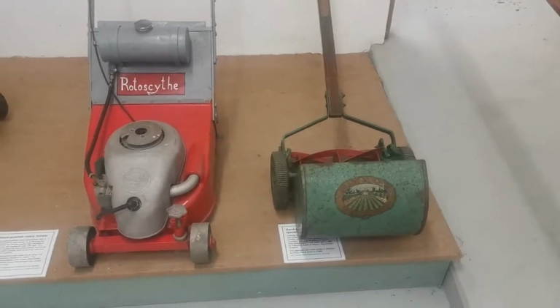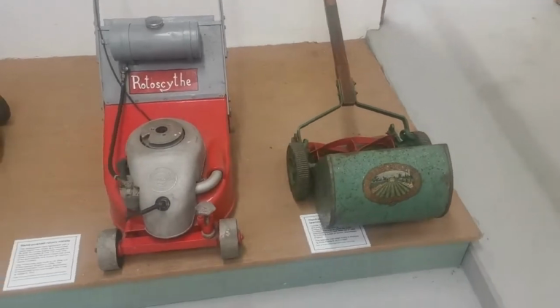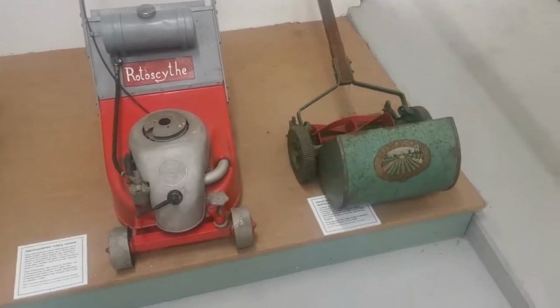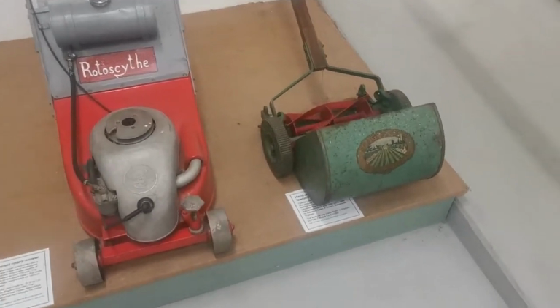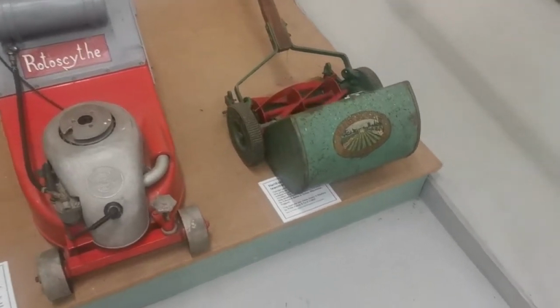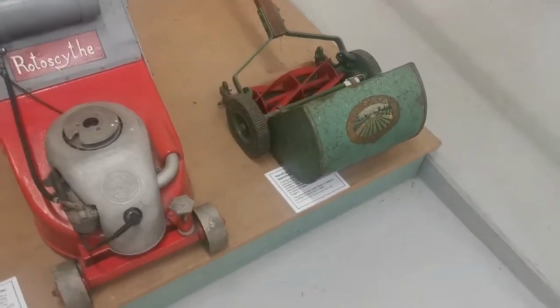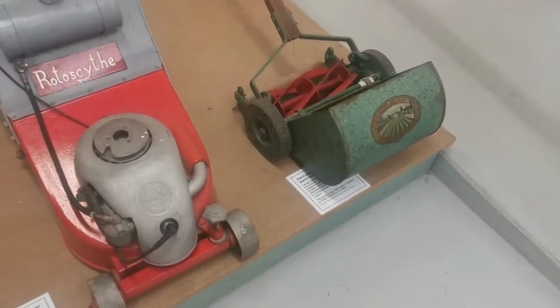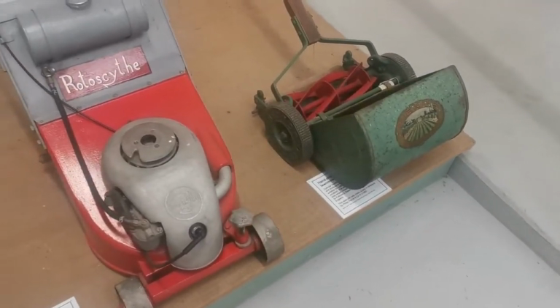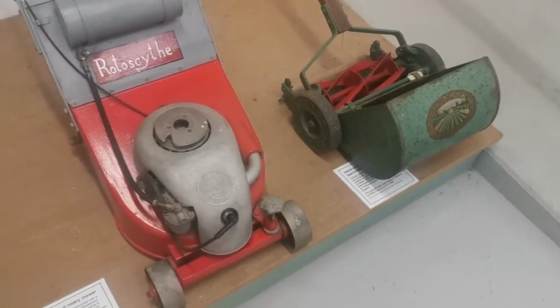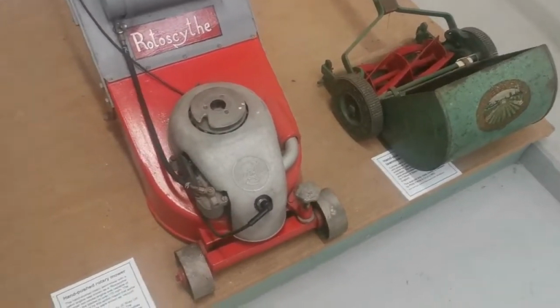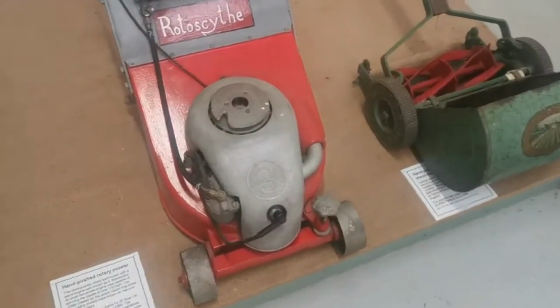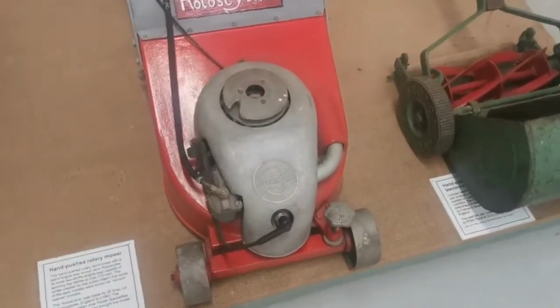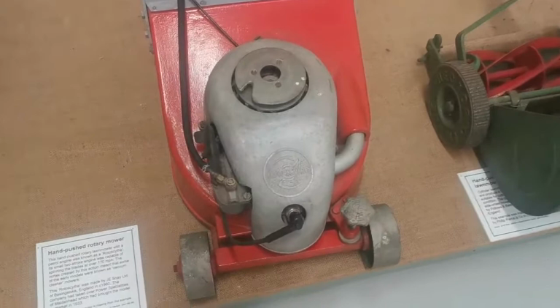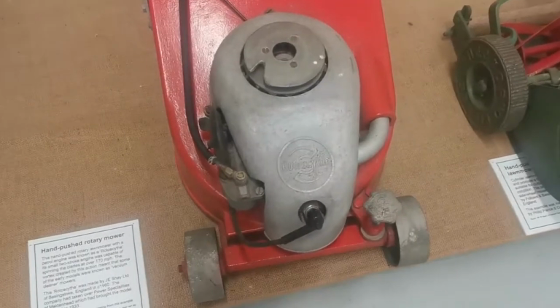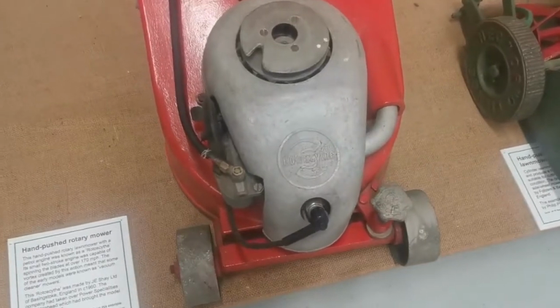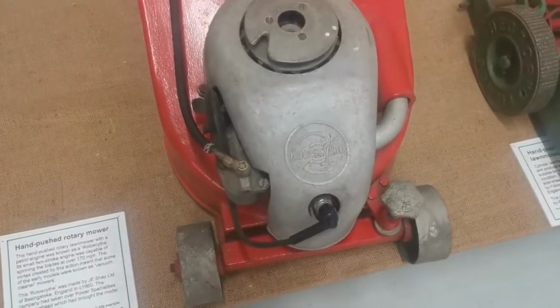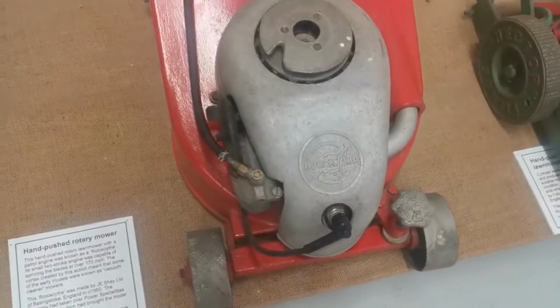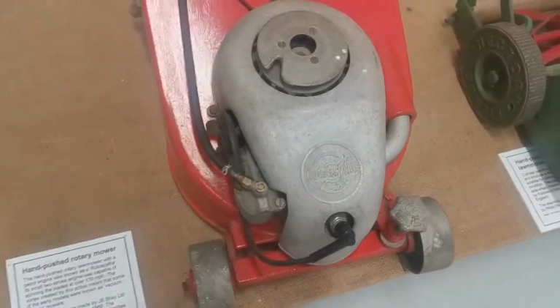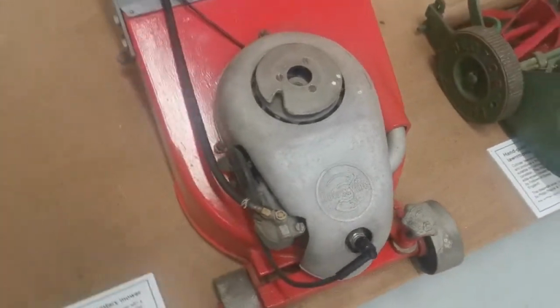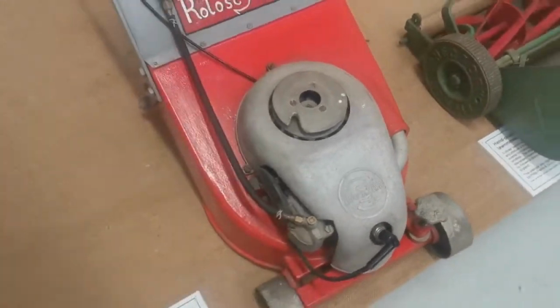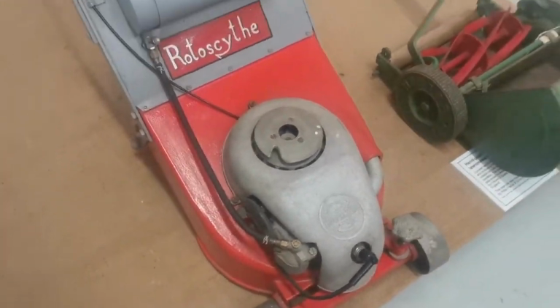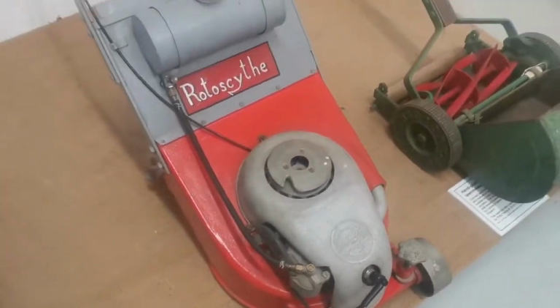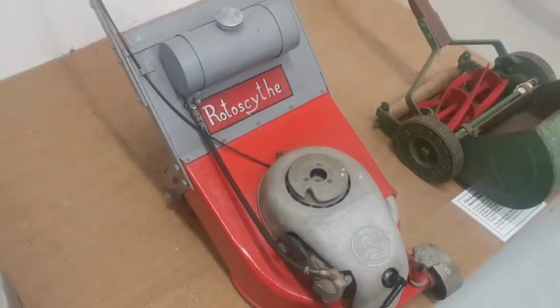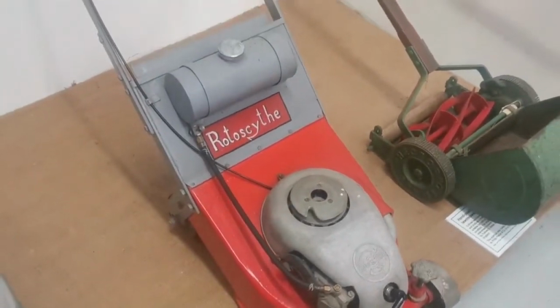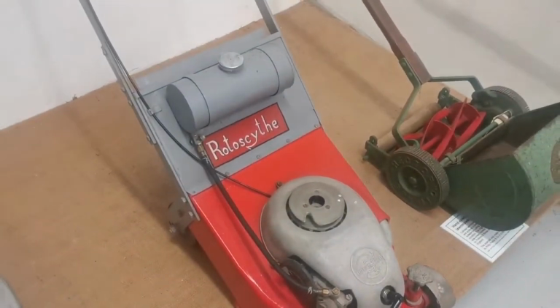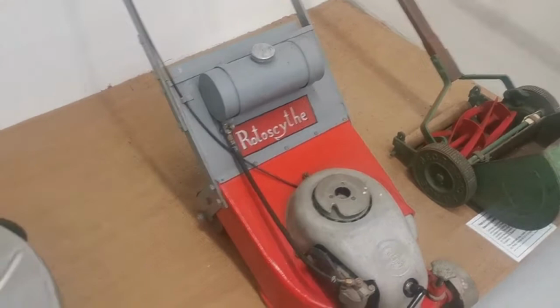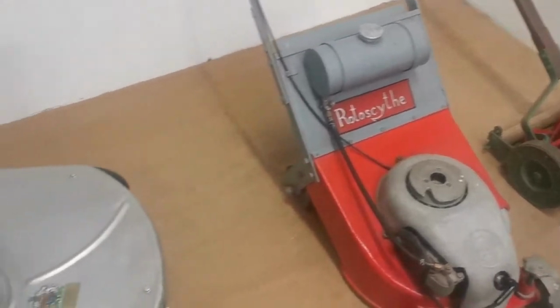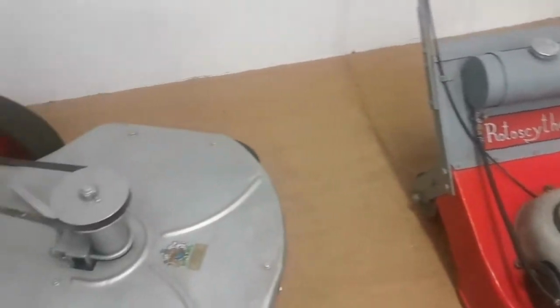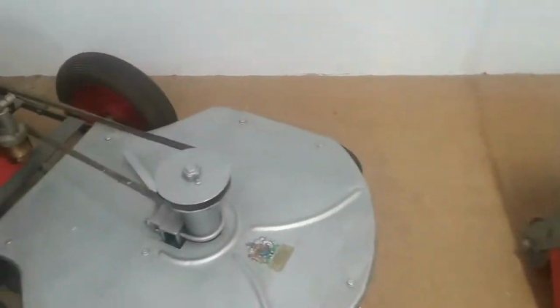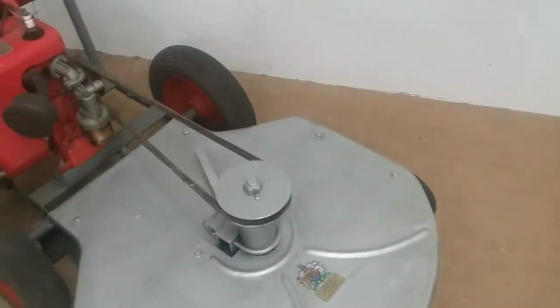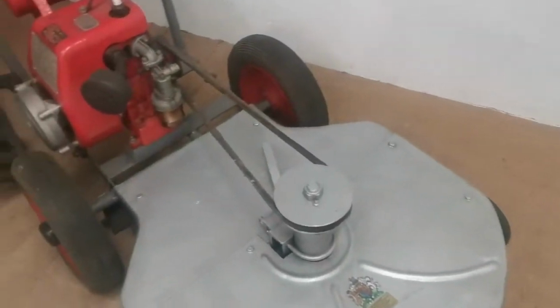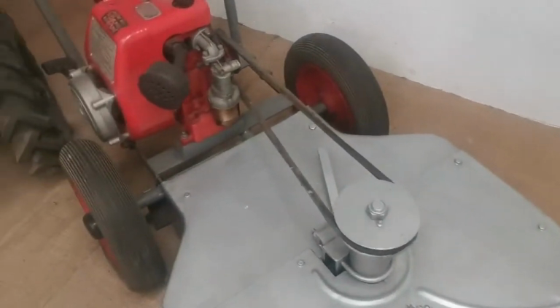I'm fully expecting walking around here to find something akin to my two-horsepower Briggs engine that I picked up. A roto size — that sounds cool anyway. Brush cutter there.